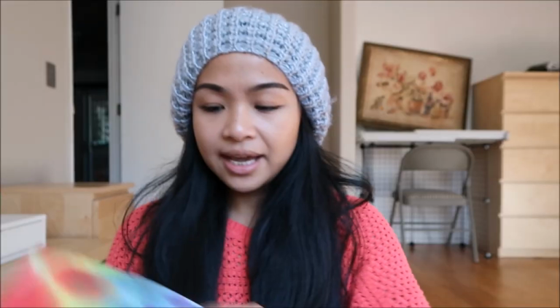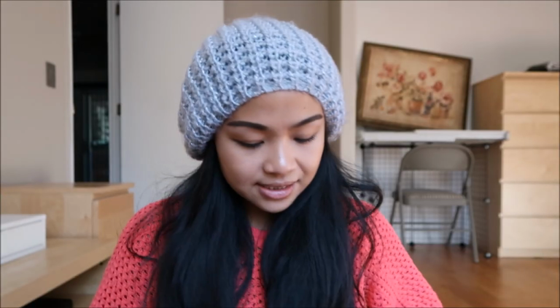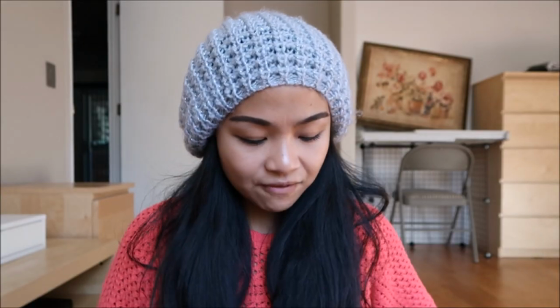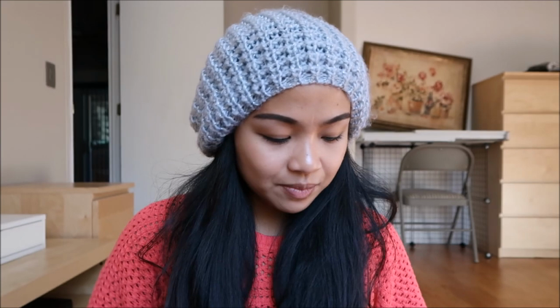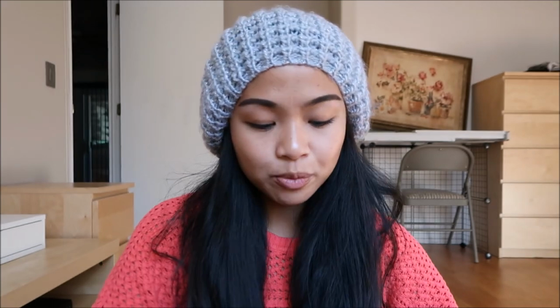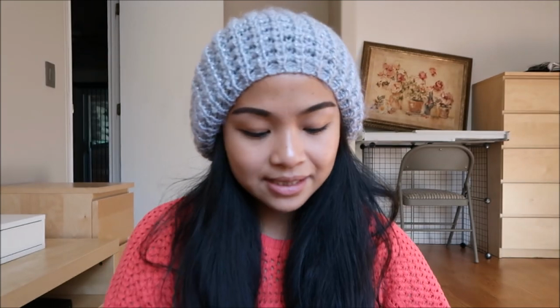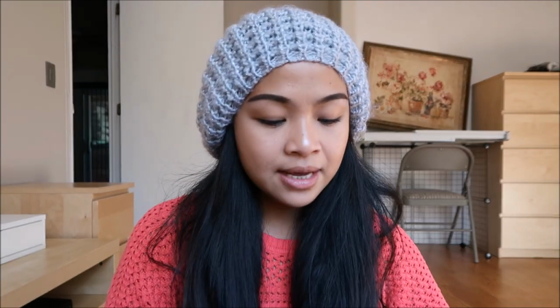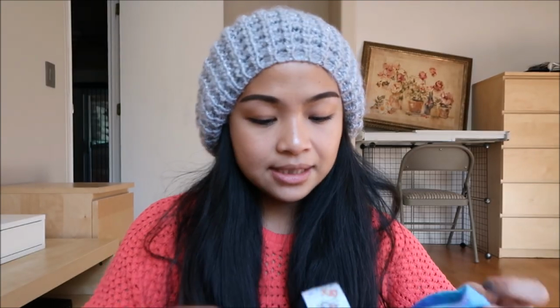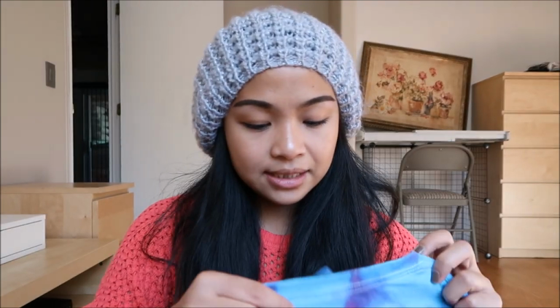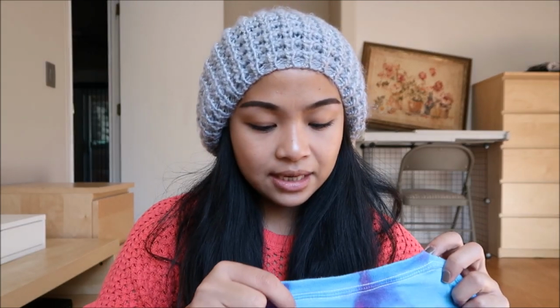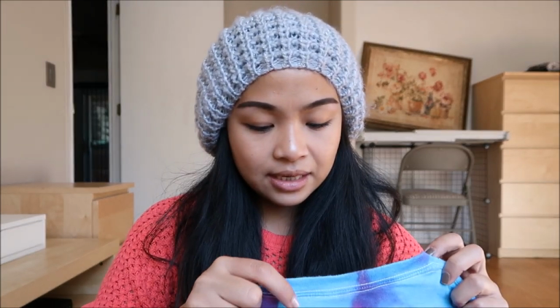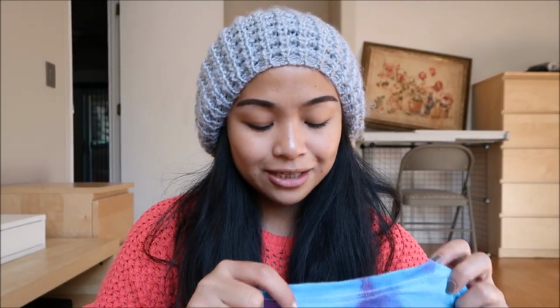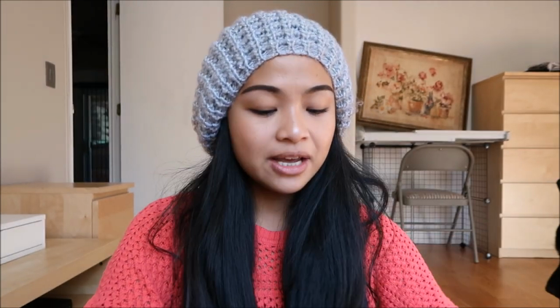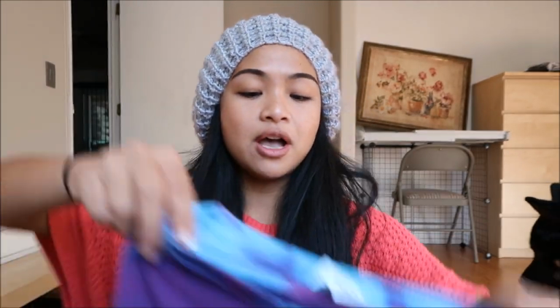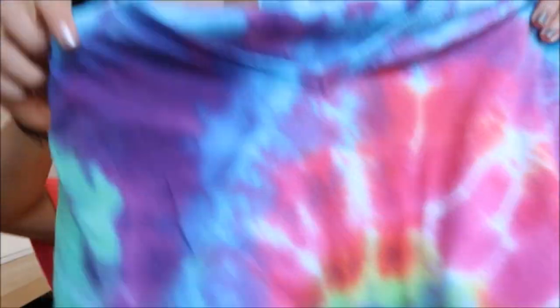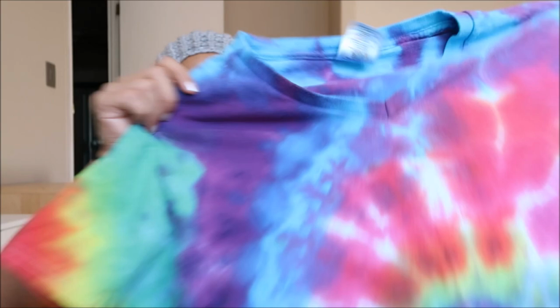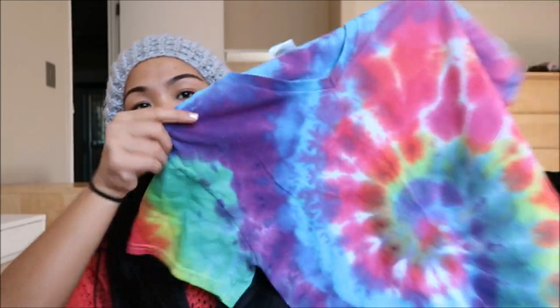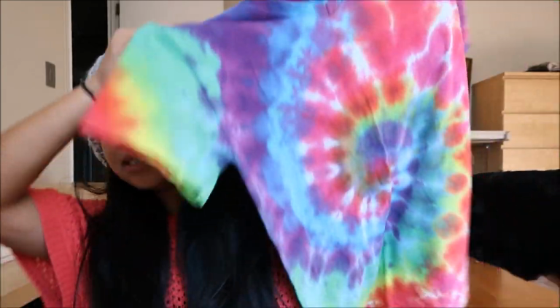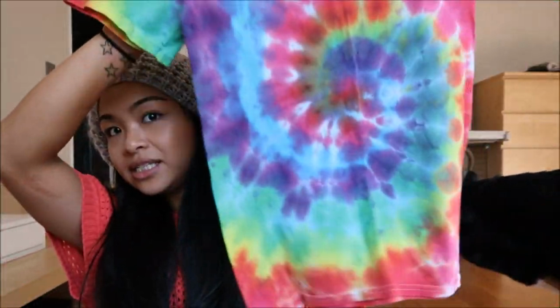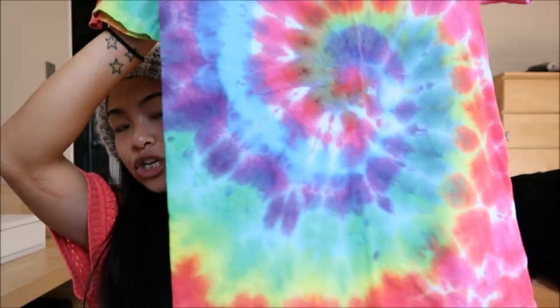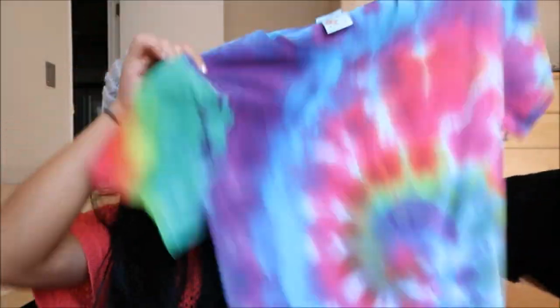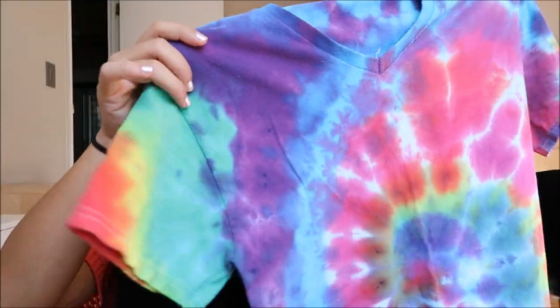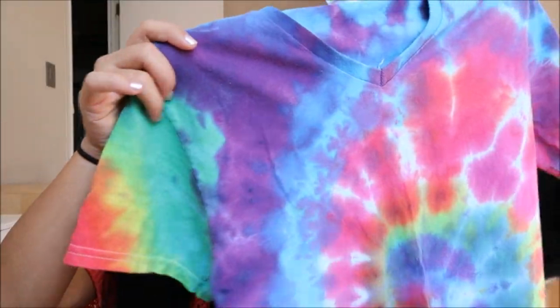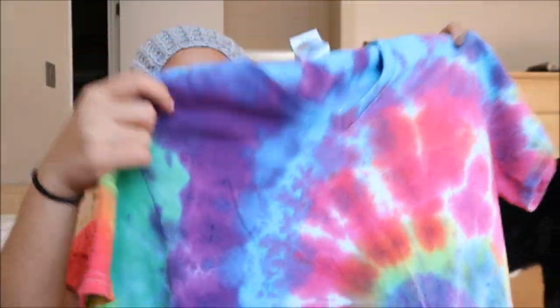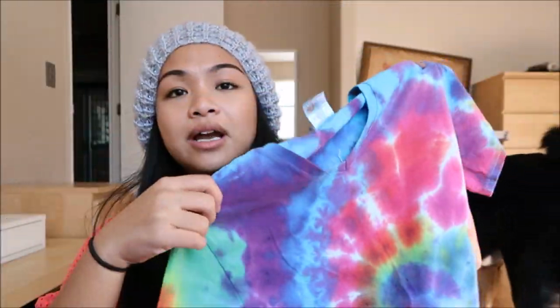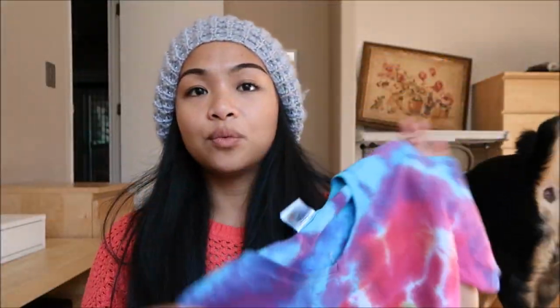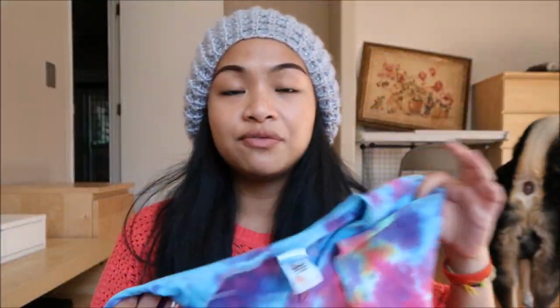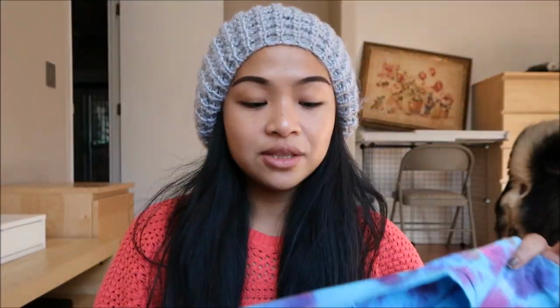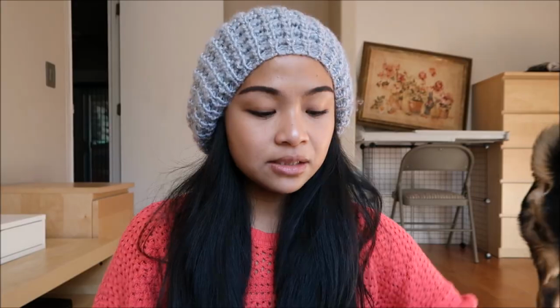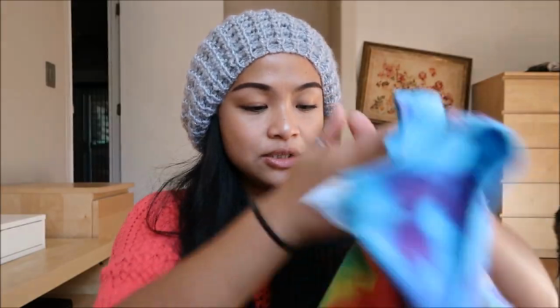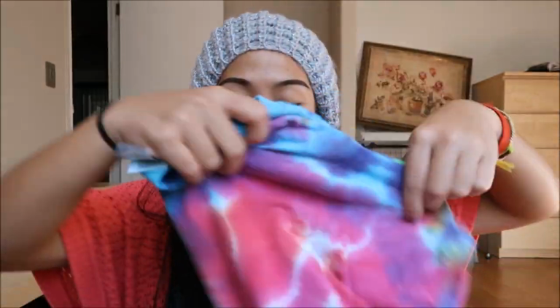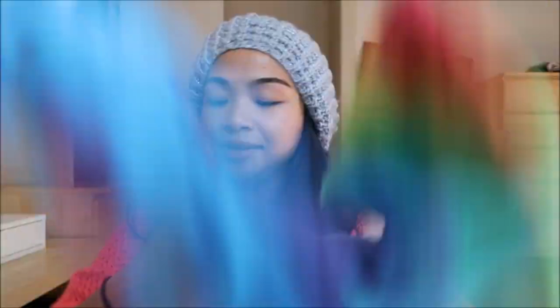The next thing I have is just something super basic. It is by Gildan Heavy Cotton — a V-neck tie-dye t-shirt. I wanted to go ahead and refashion that.